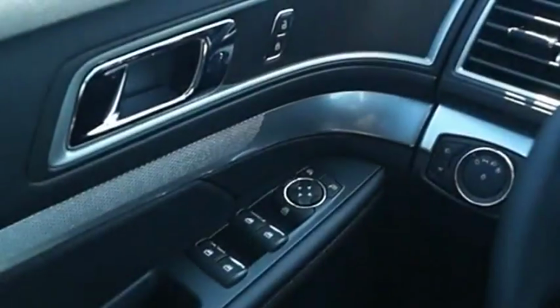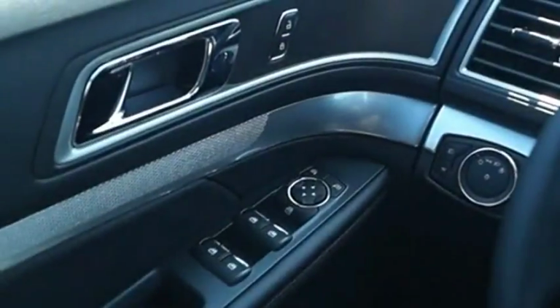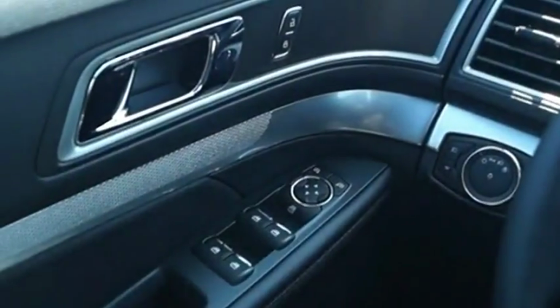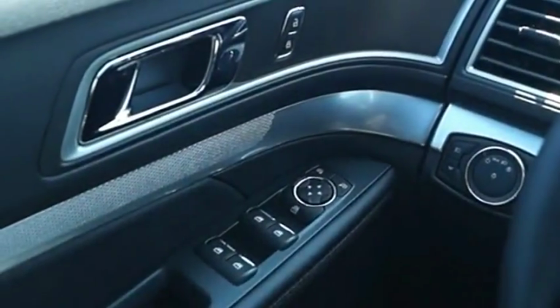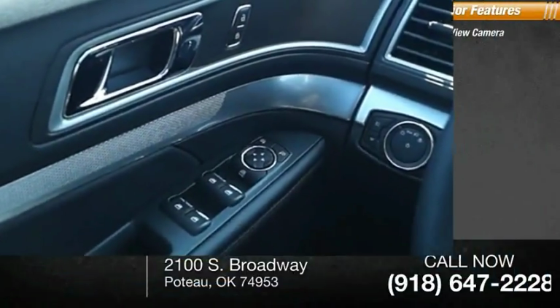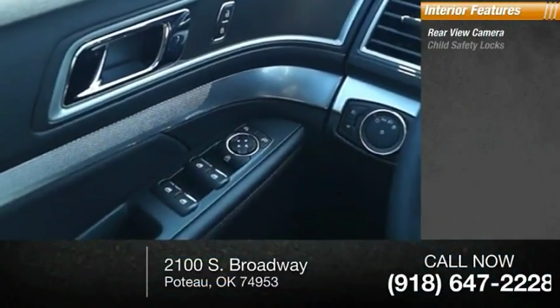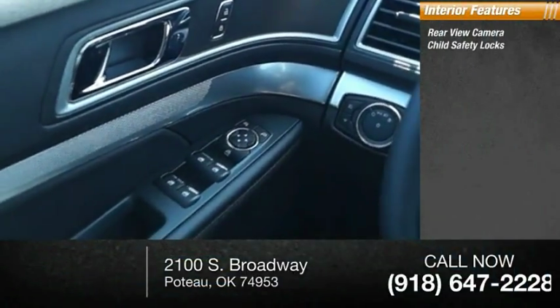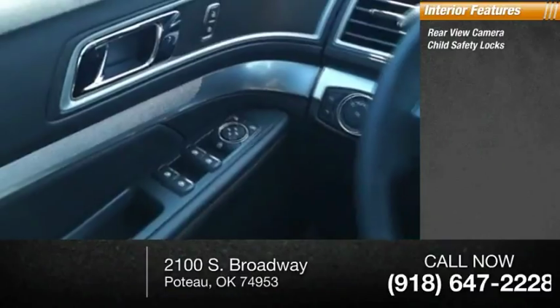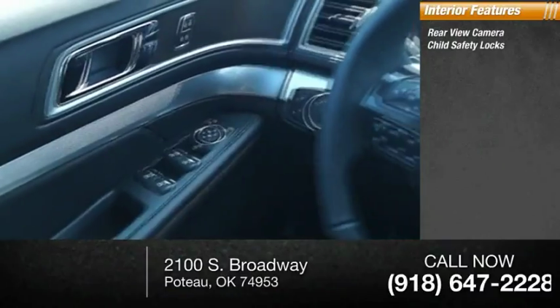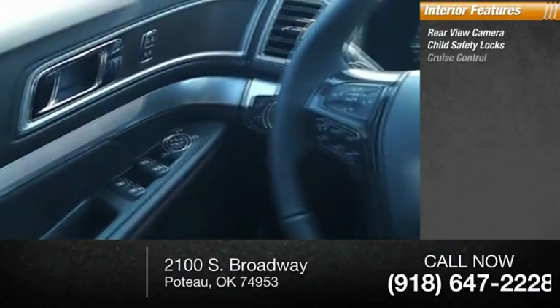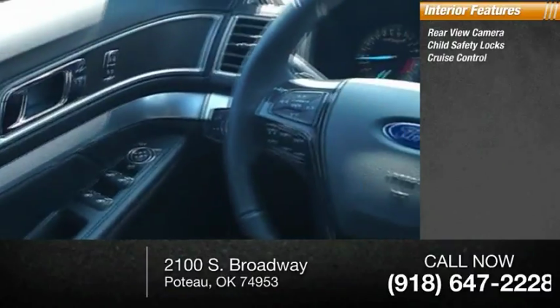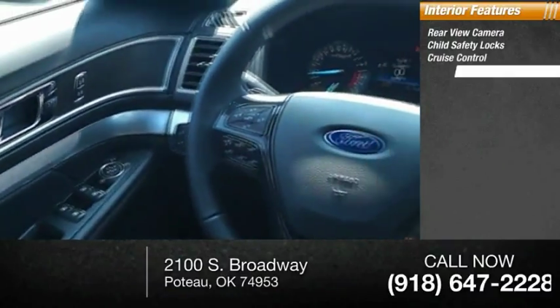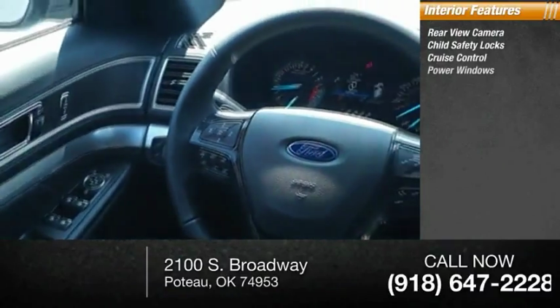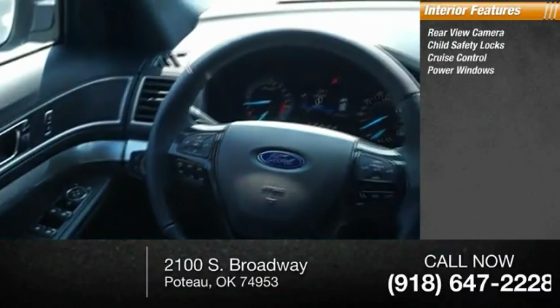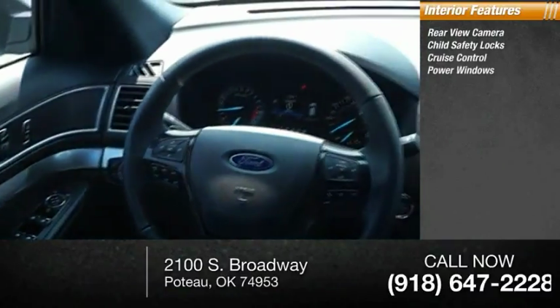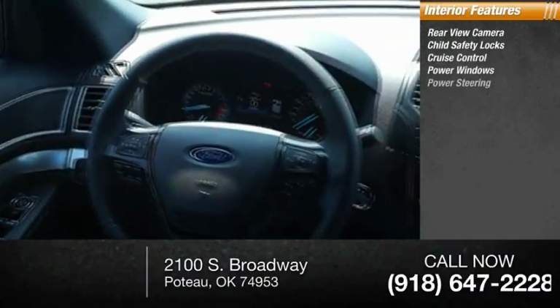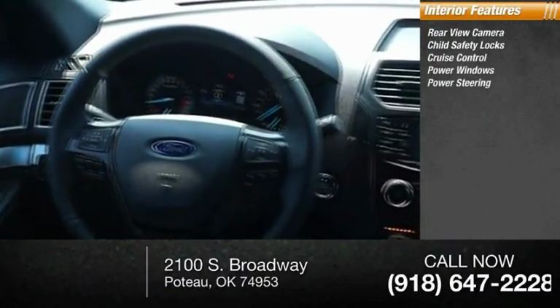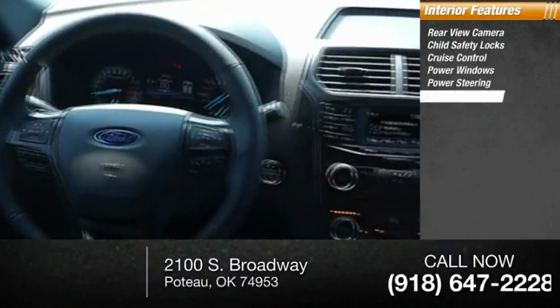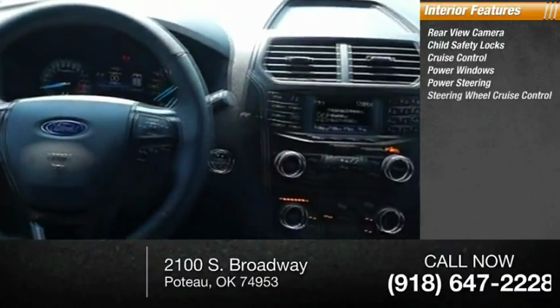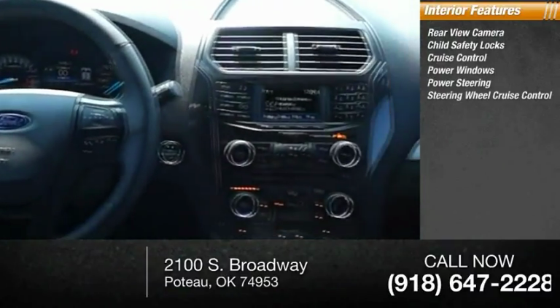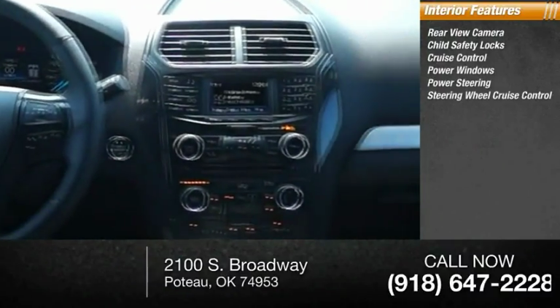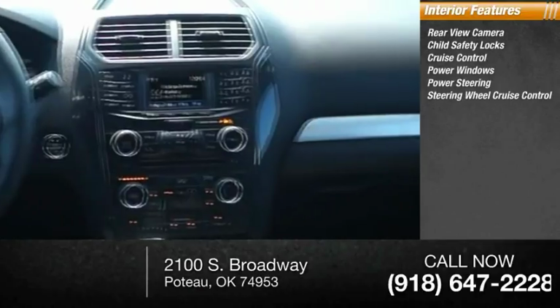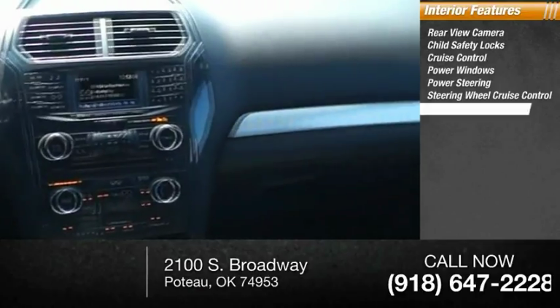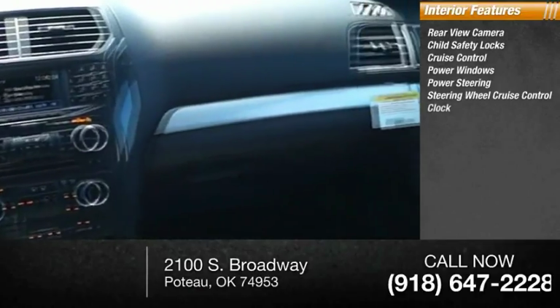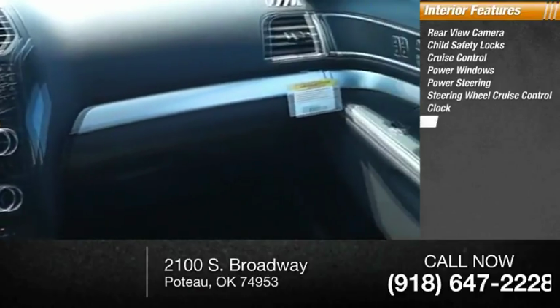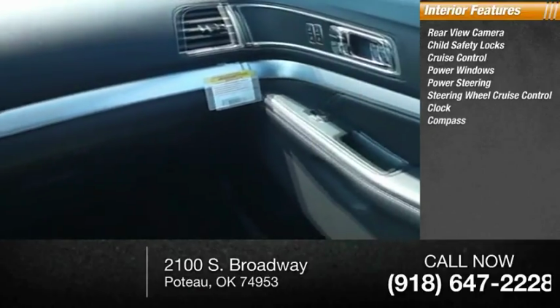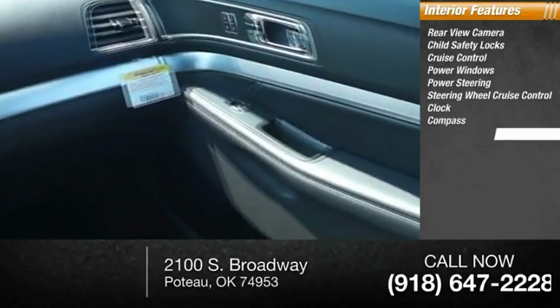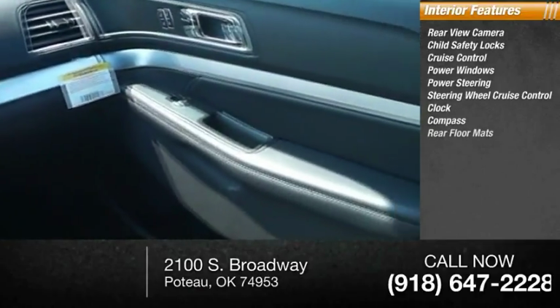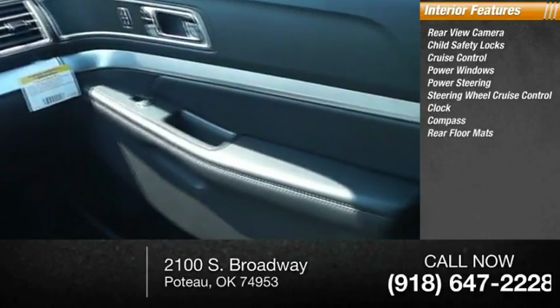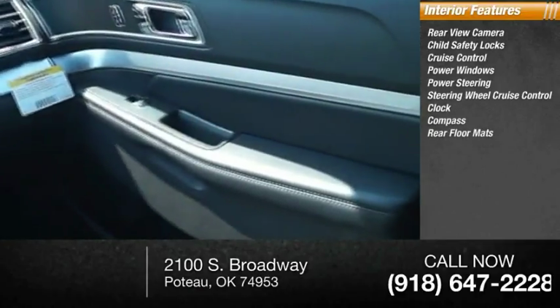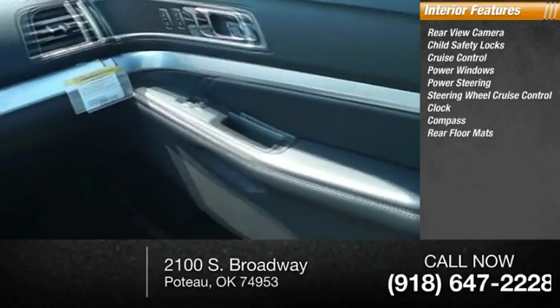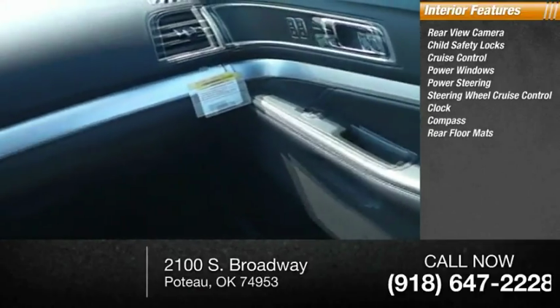Inside you'll find rear view camera, child safety locks, cruise control, power windows, power steering, steering wheel cruise control, clock, compass, rear floor mats.